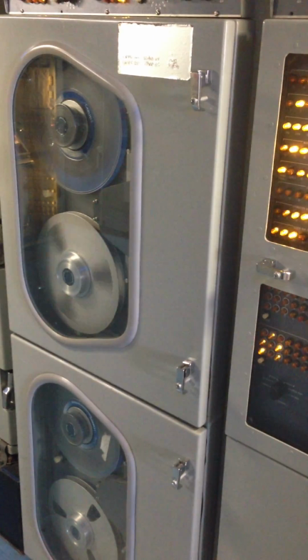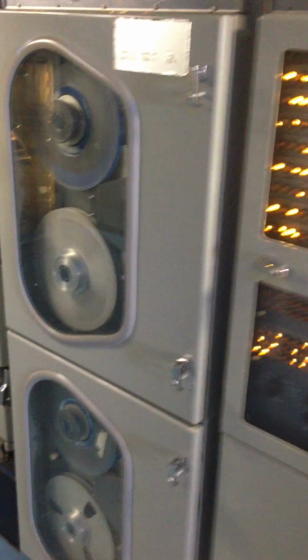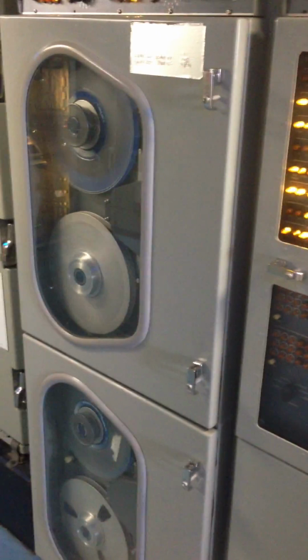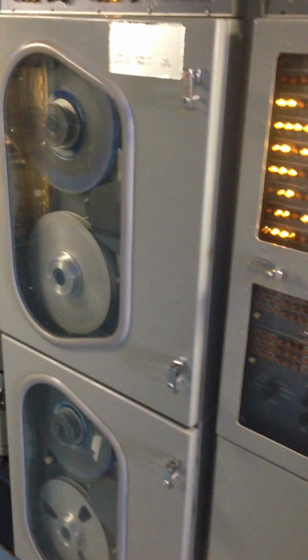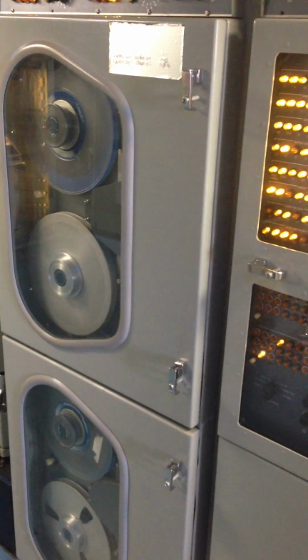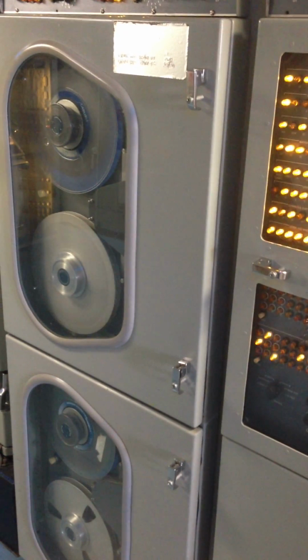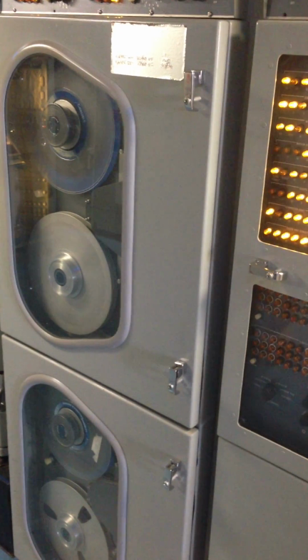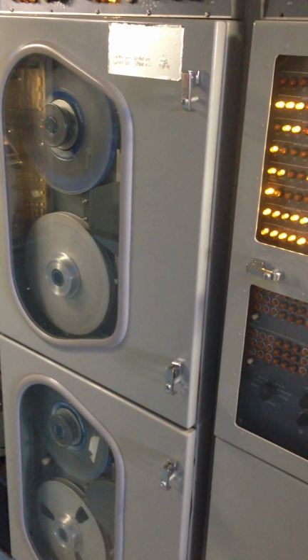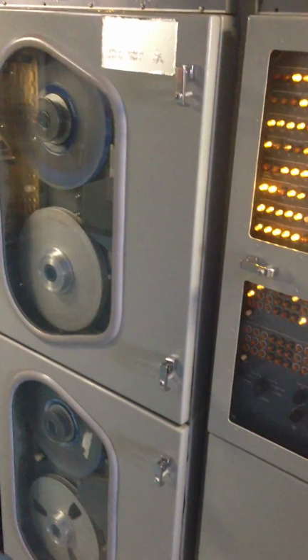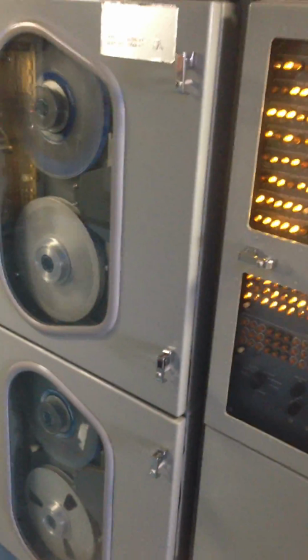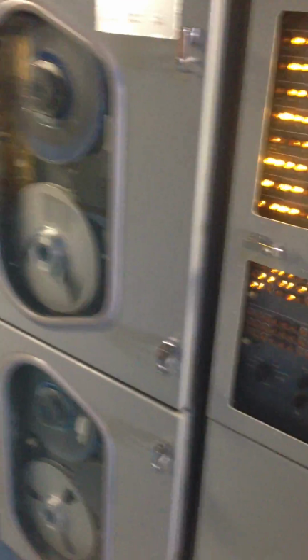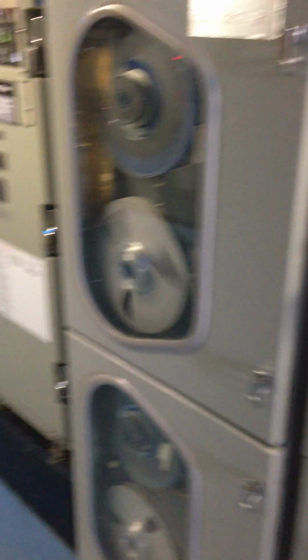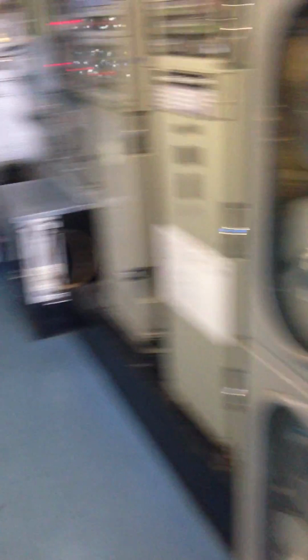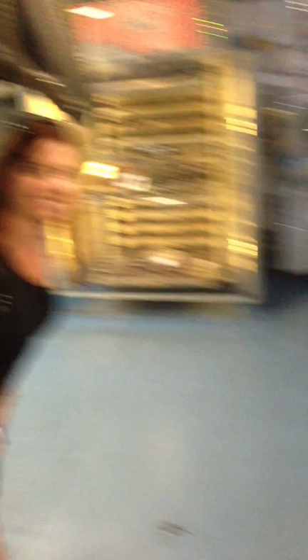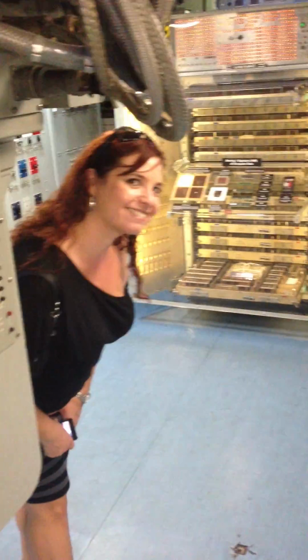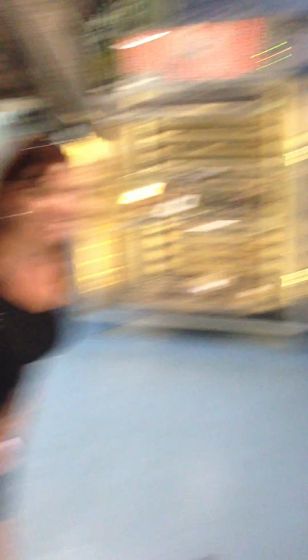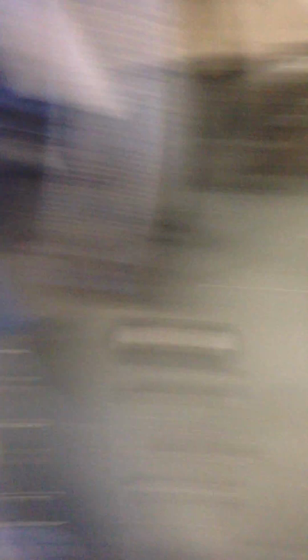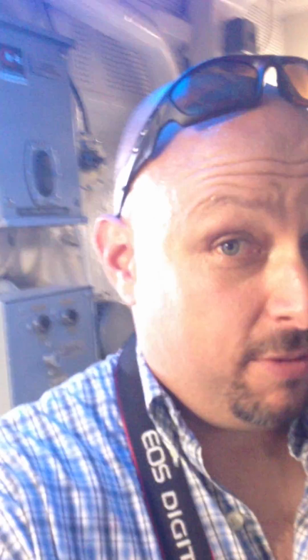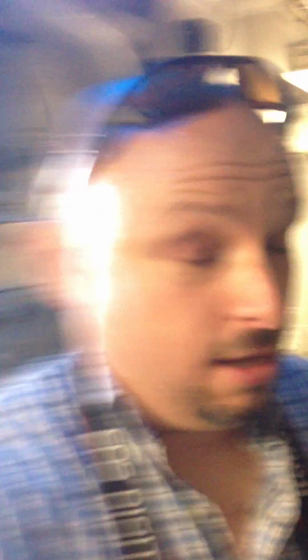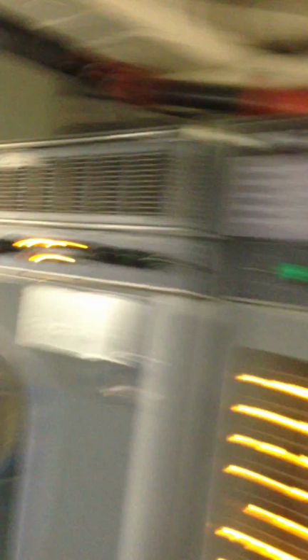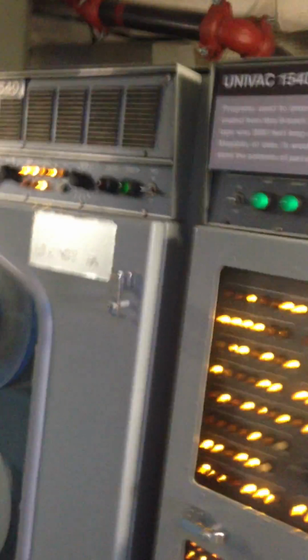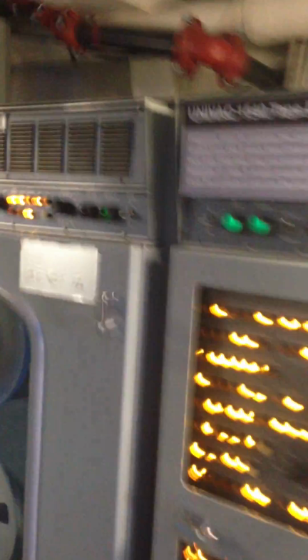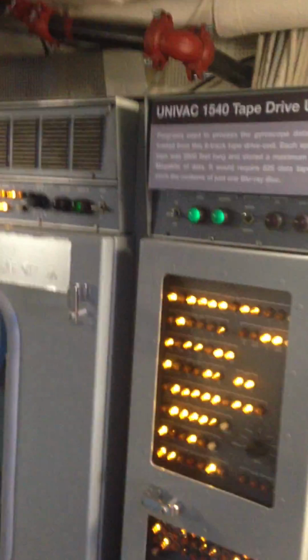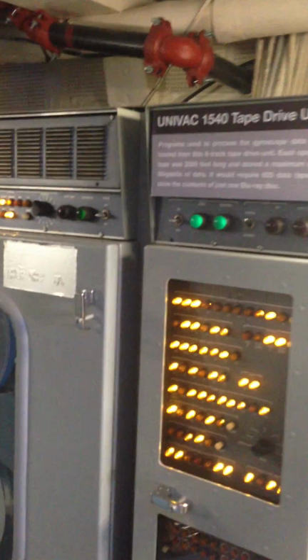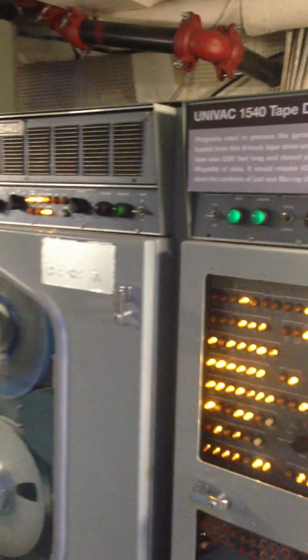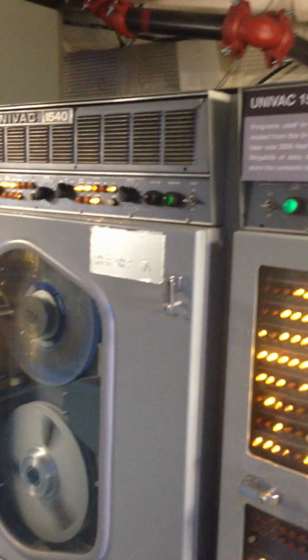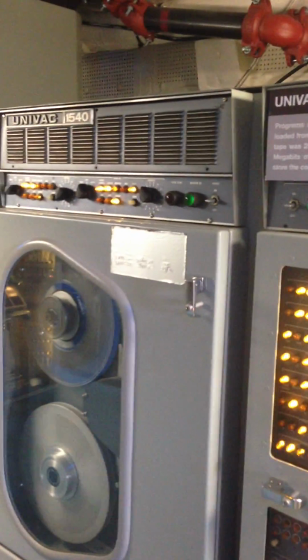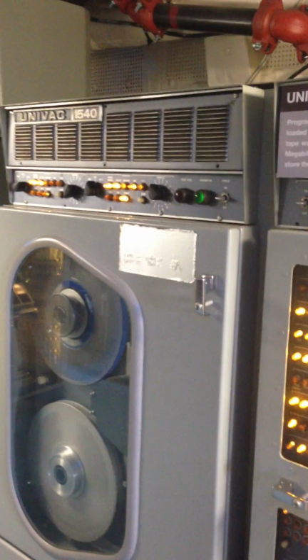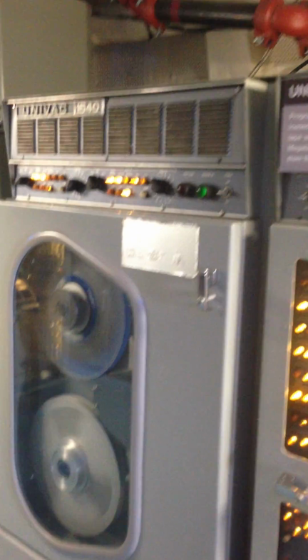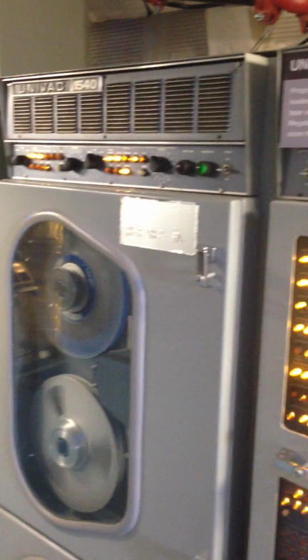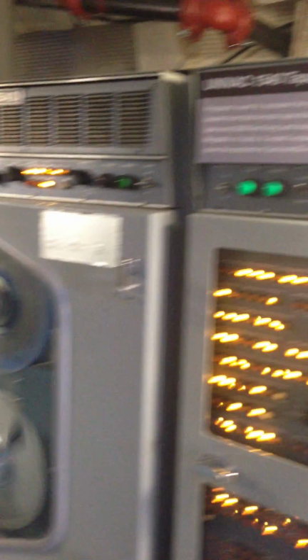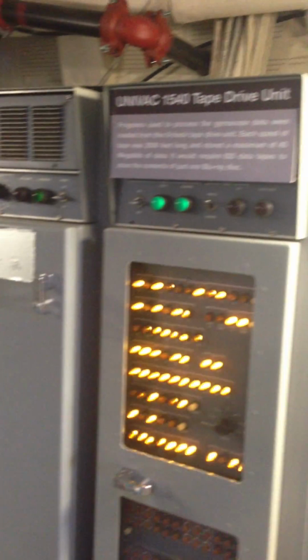This is September 14th, 2013, and I'm here with Sylvina. This is the UNIVAC on board the USS Midway — it's the tape drive unit.